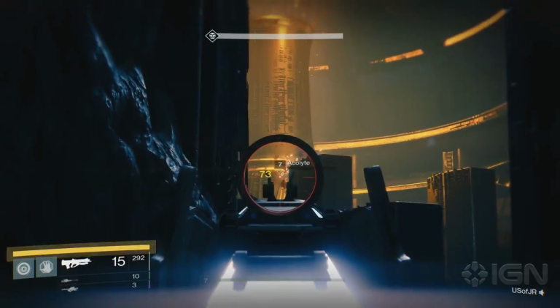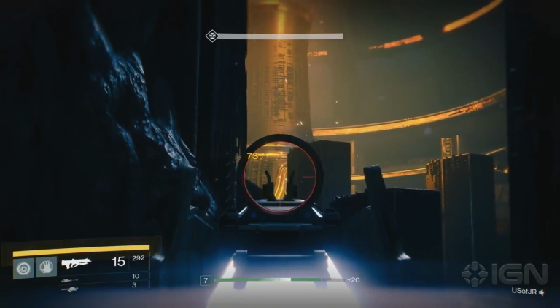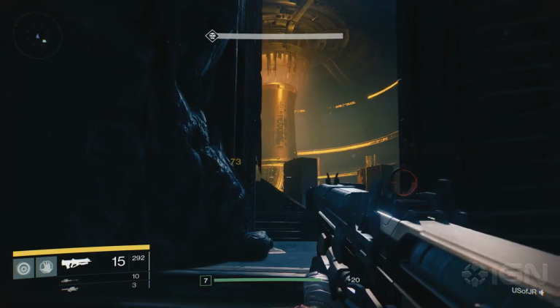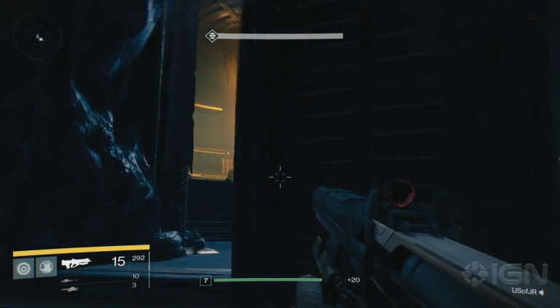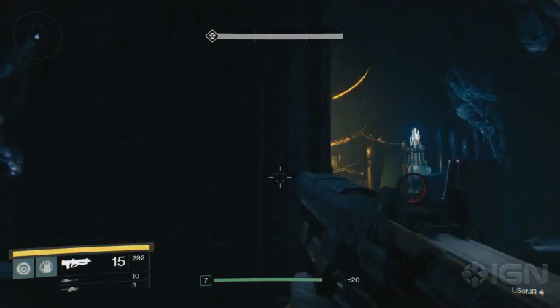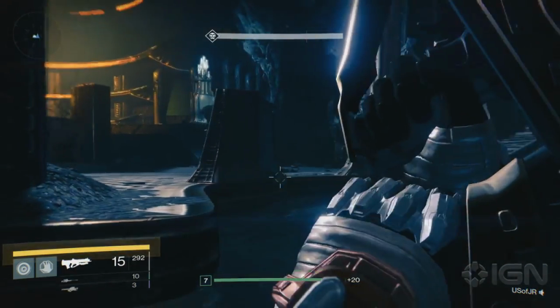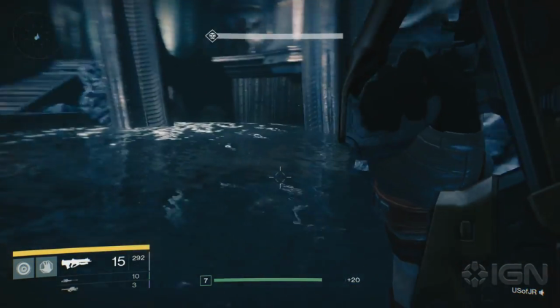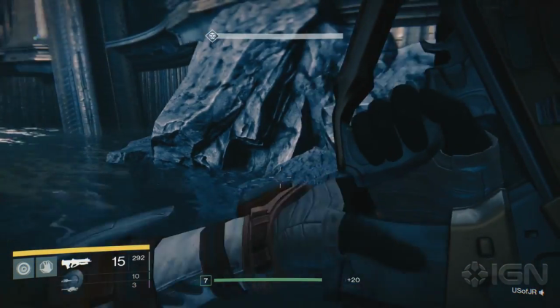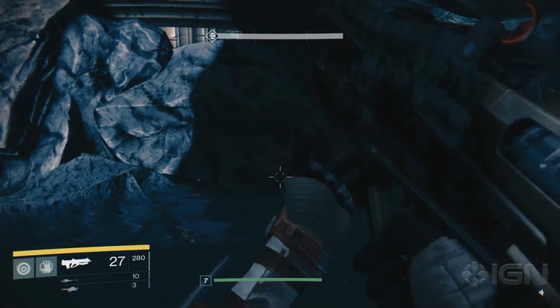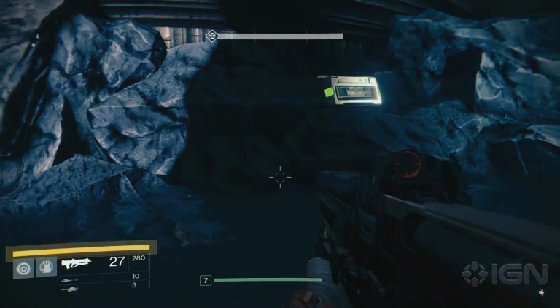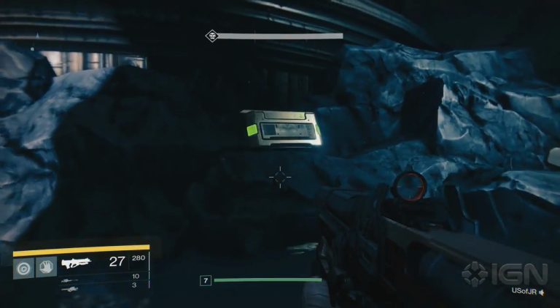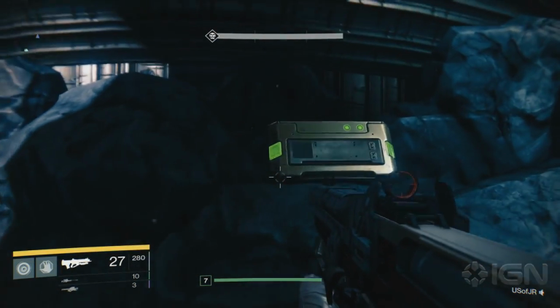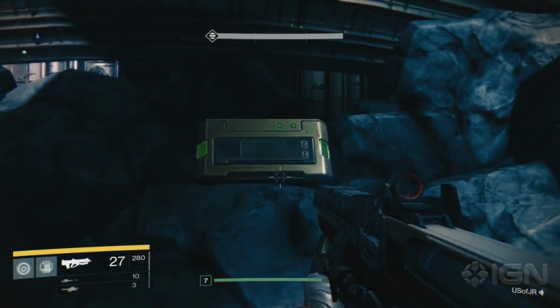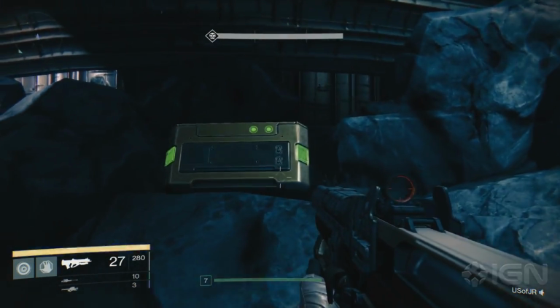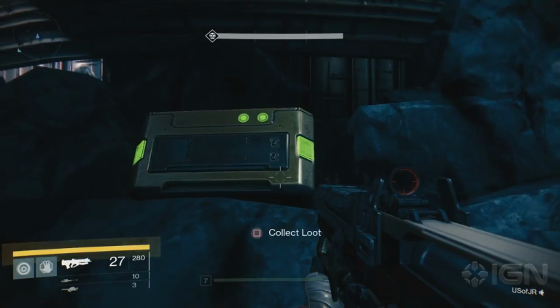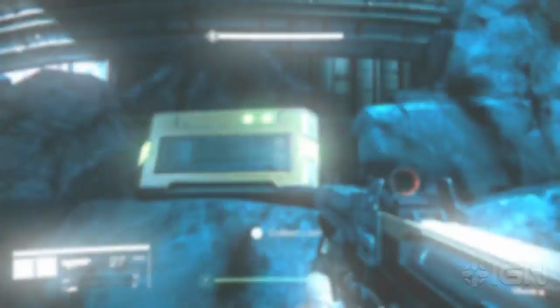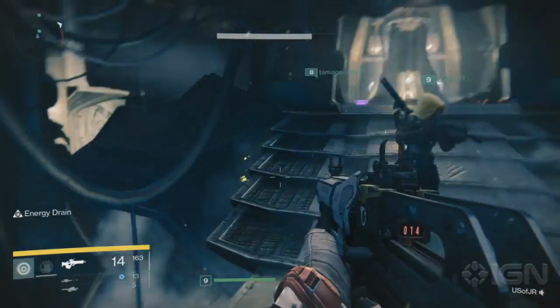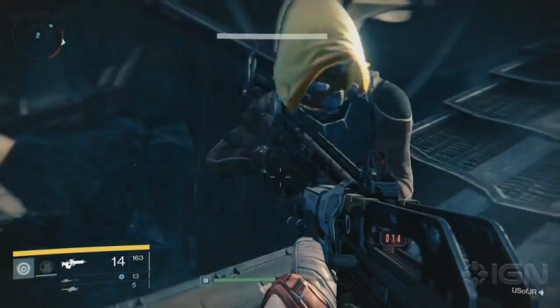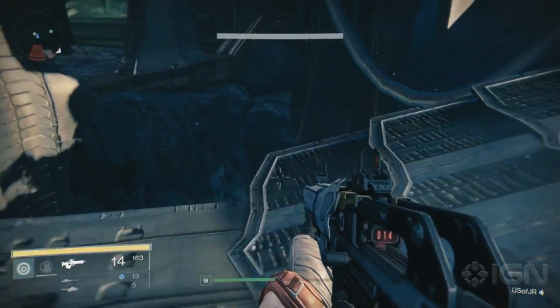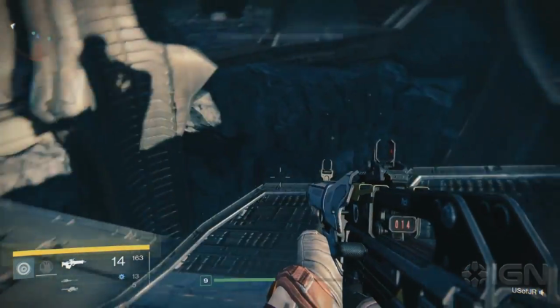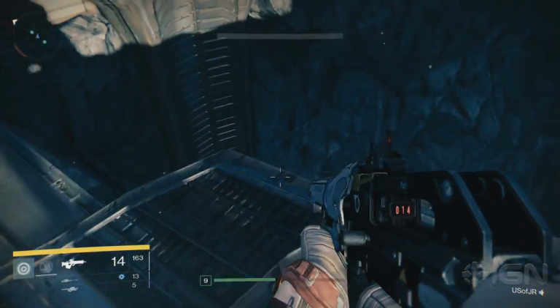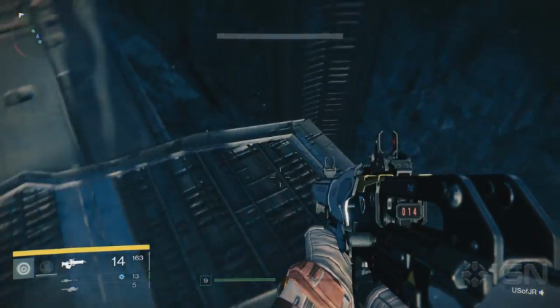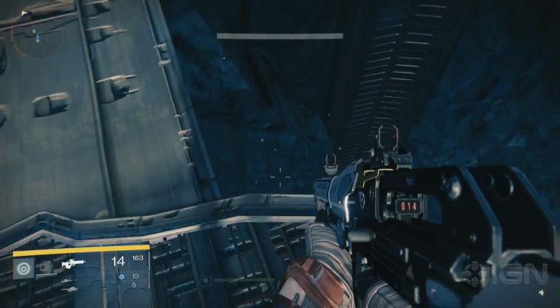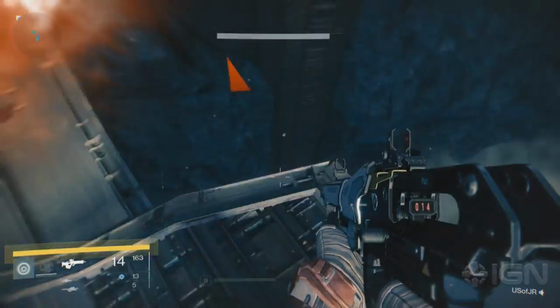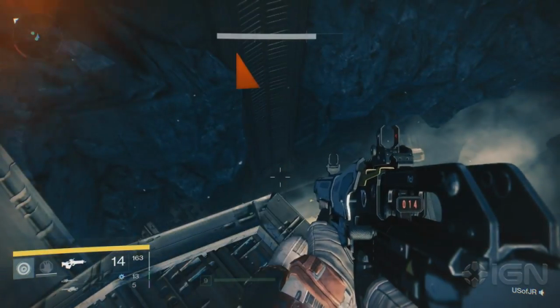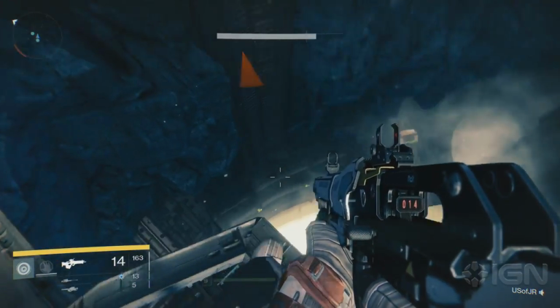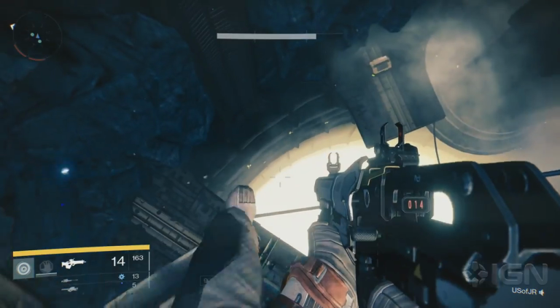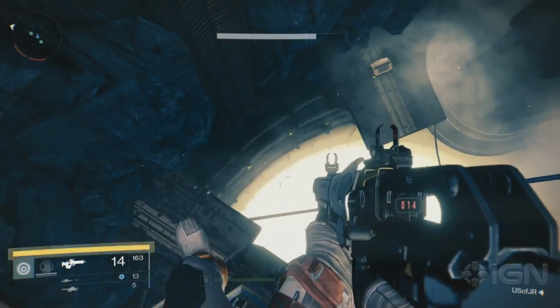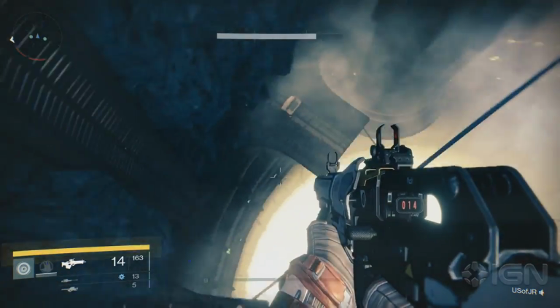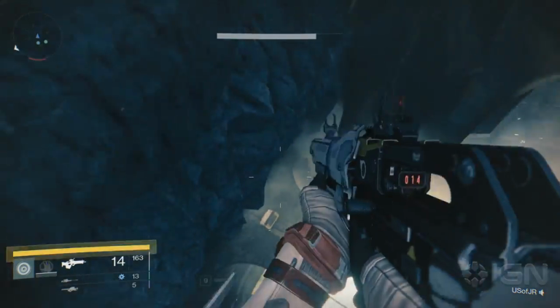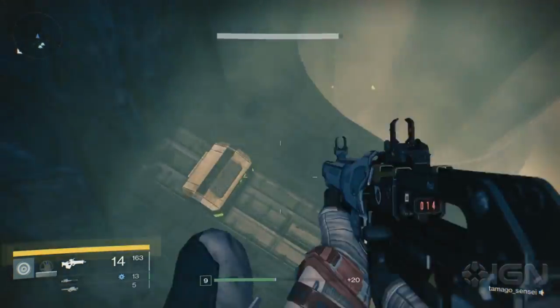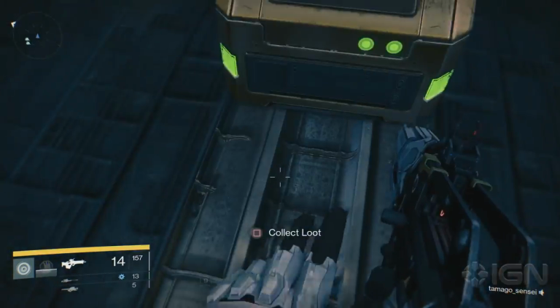In the story mission The World's Grave, you can grab a chest near the end of the mission. It's by the spawning pool sitting on a ledge. During the Chamber of Night story mission in the Temple of Crota, you'll see a series of platforms in the central room. Jump down them to find the next chest.